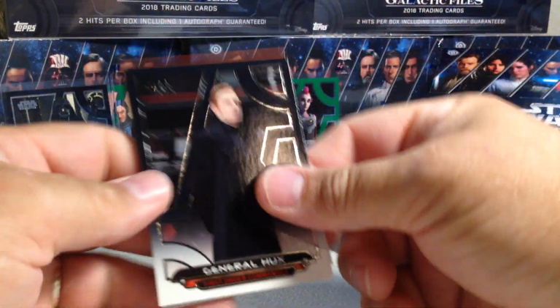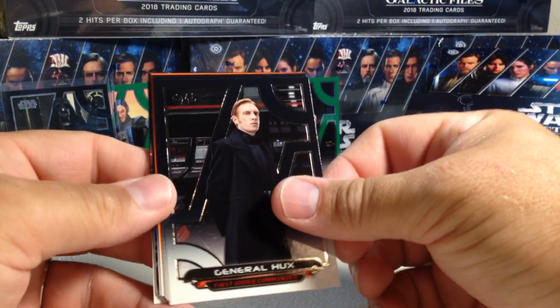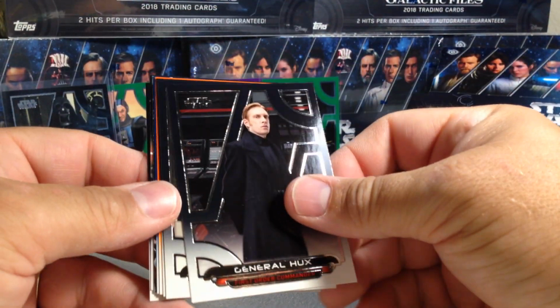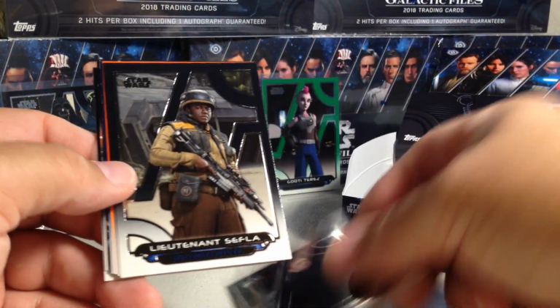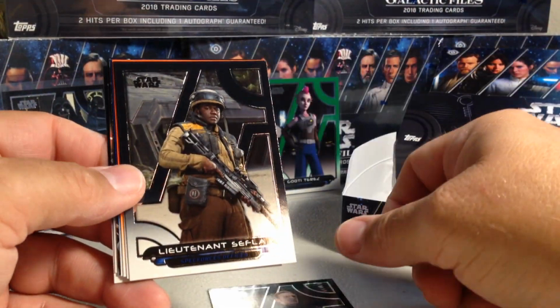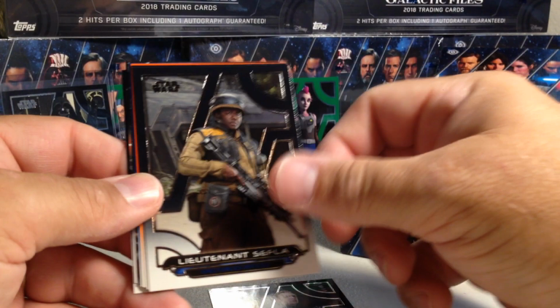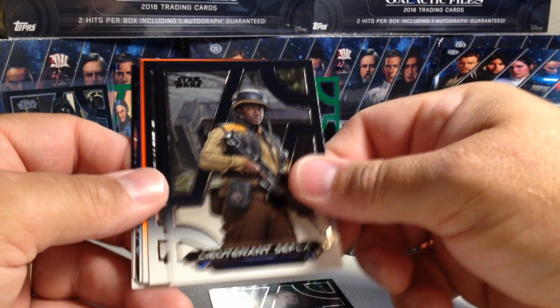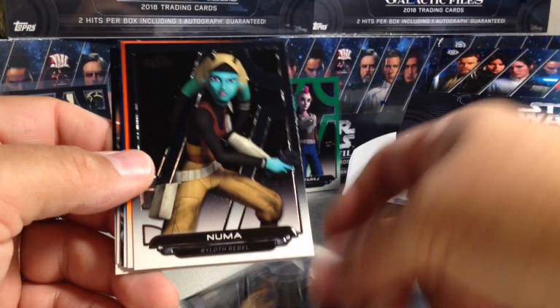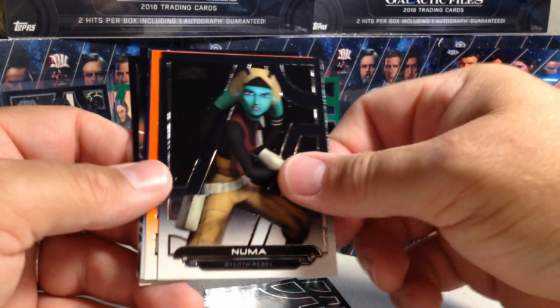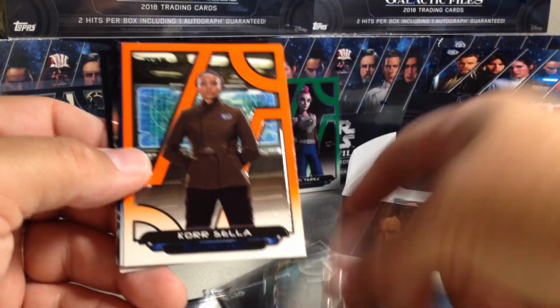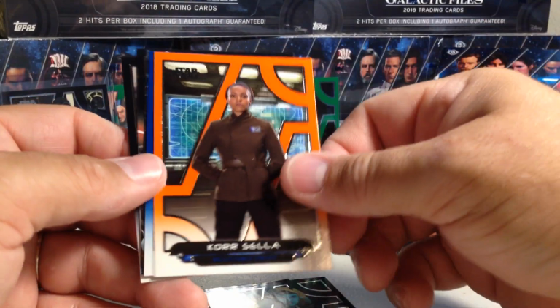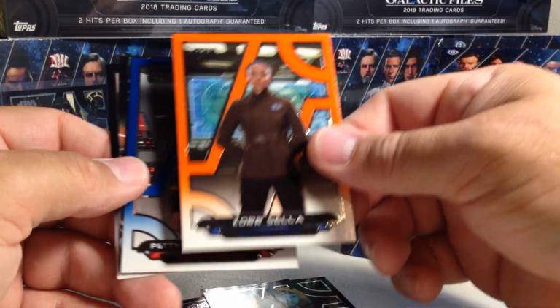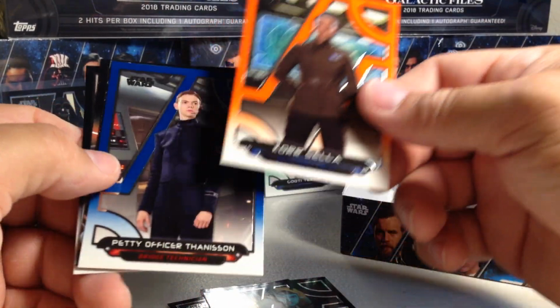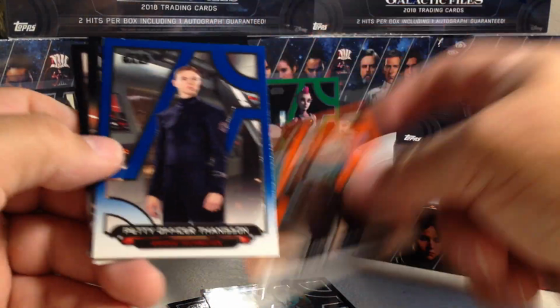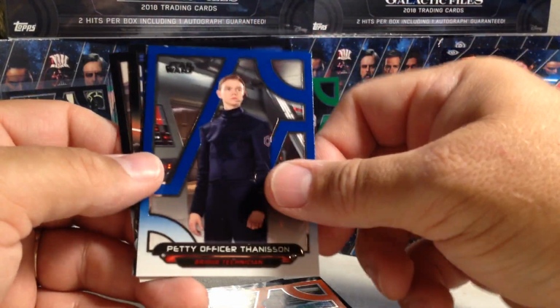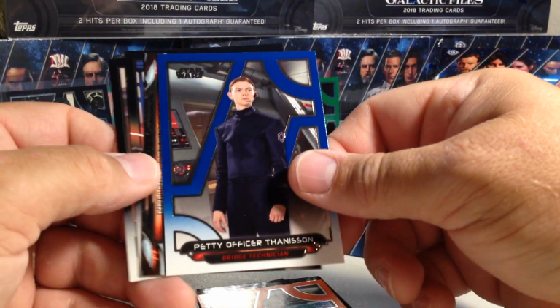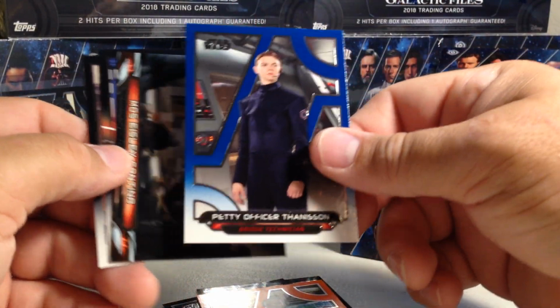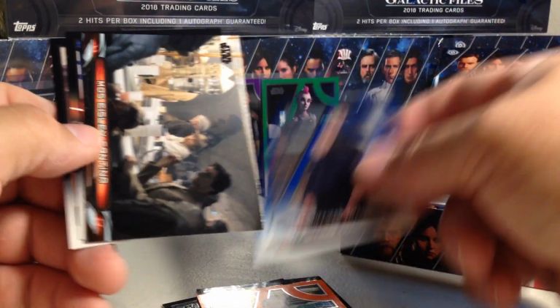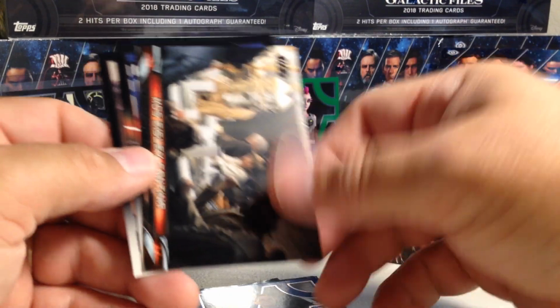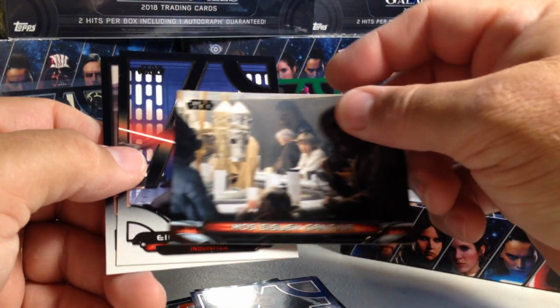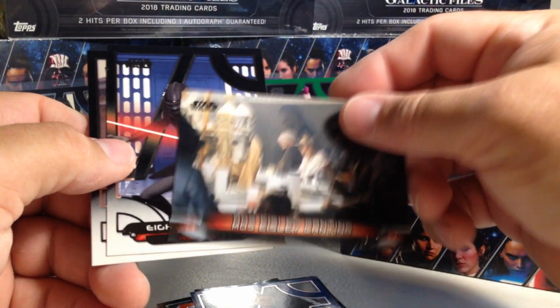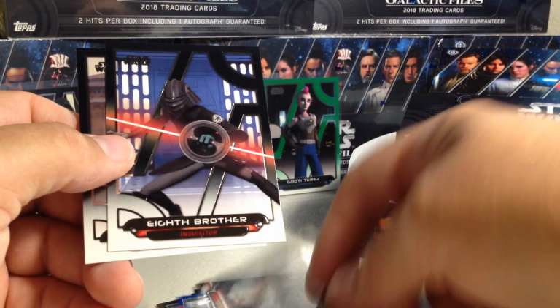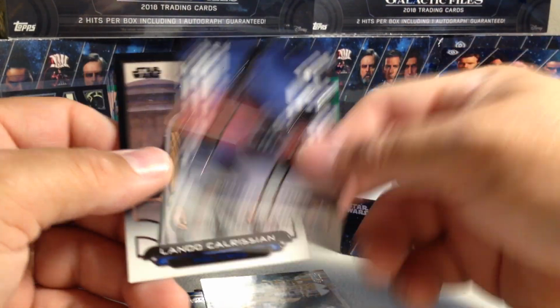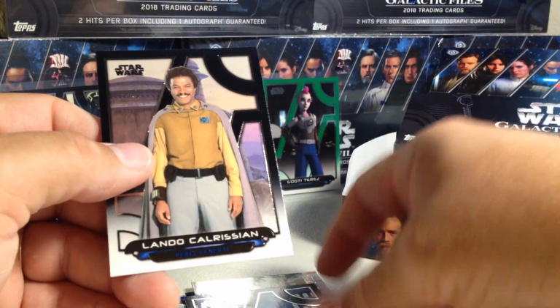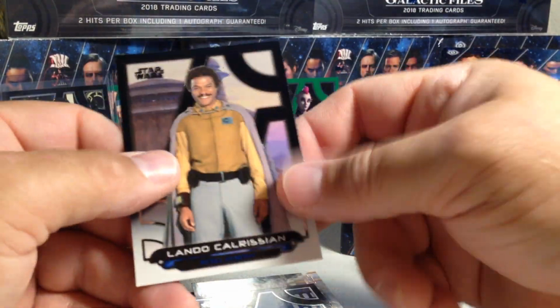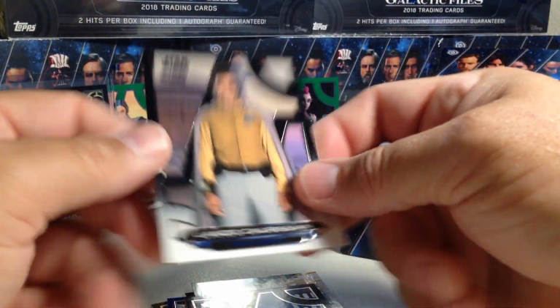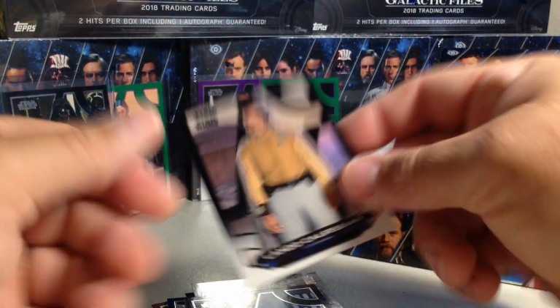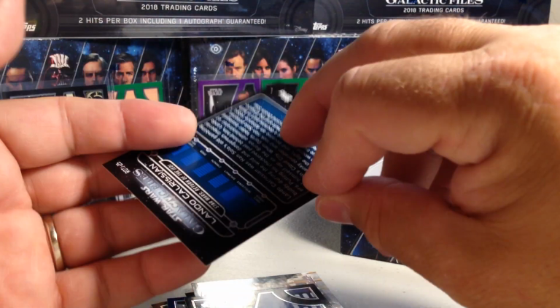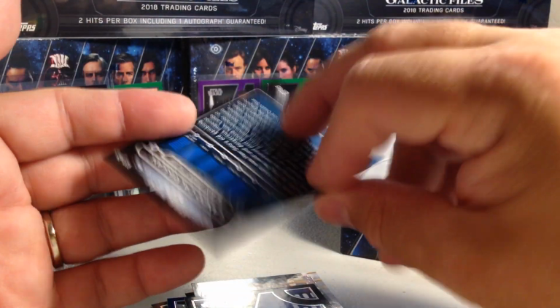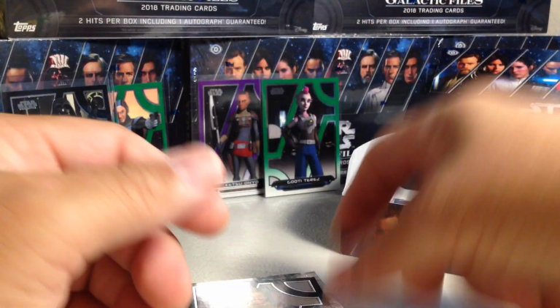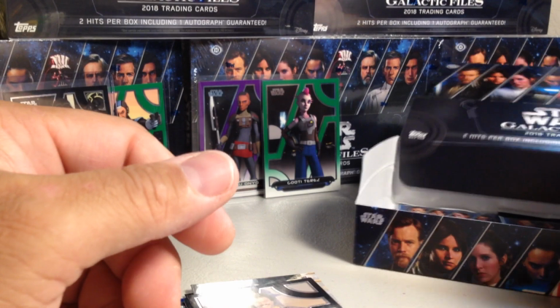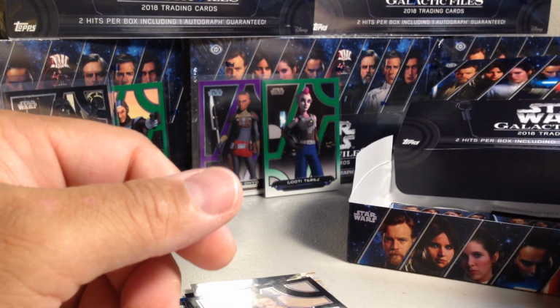General Hux, Lieutenant Suffolk, Numa, Orange Corsella, Blu-Thanison, LeCantina, Eighth Brother, and Lando — just a regular Lando.